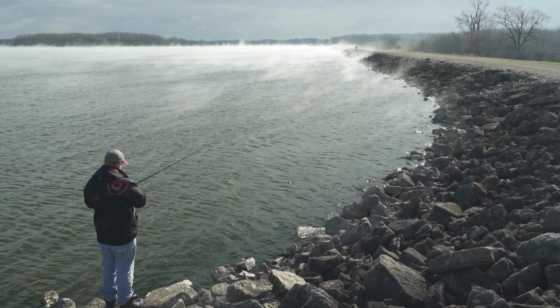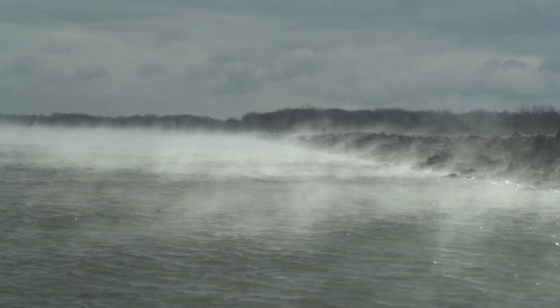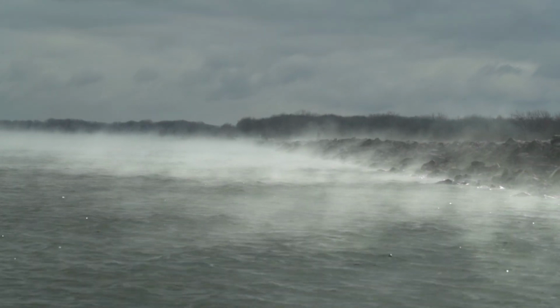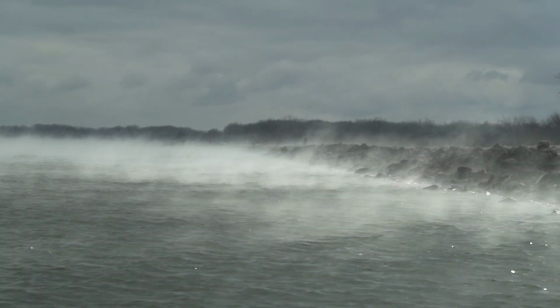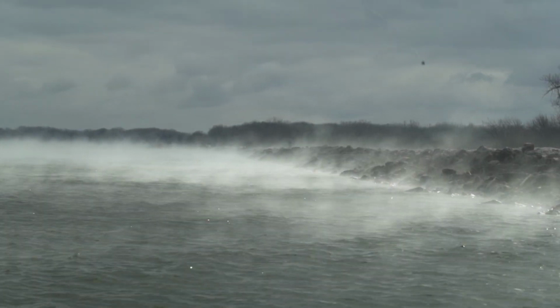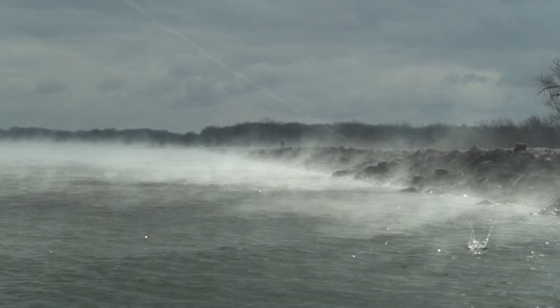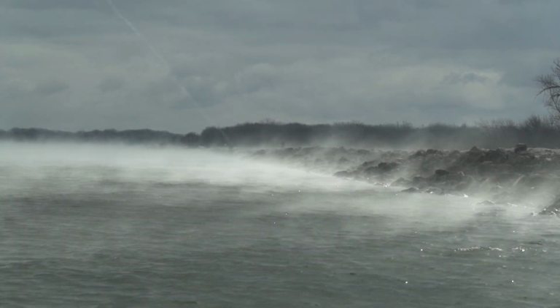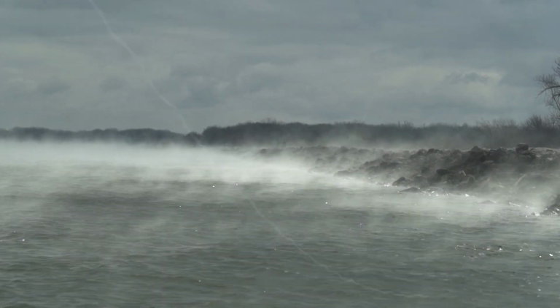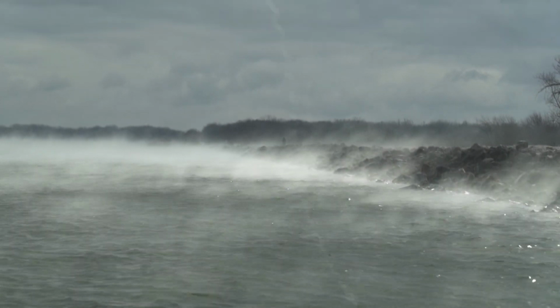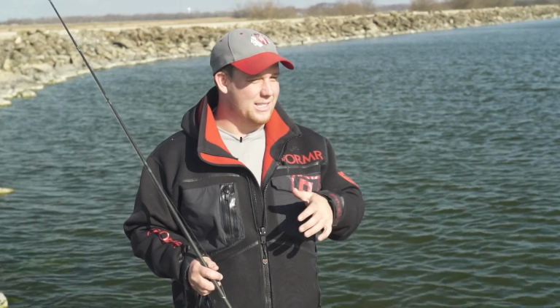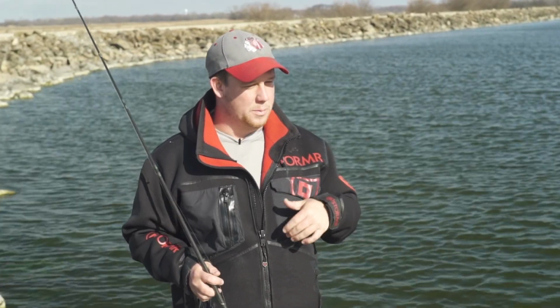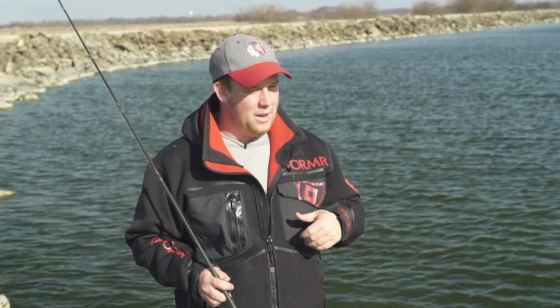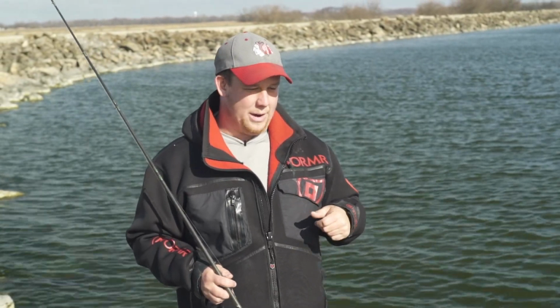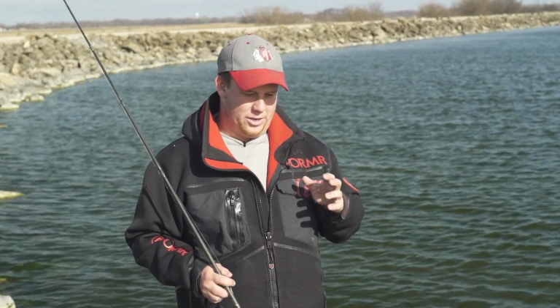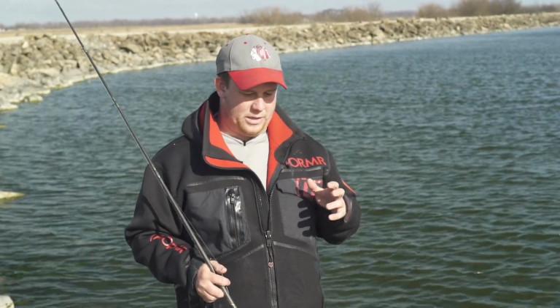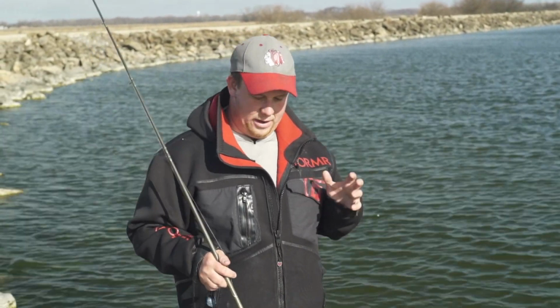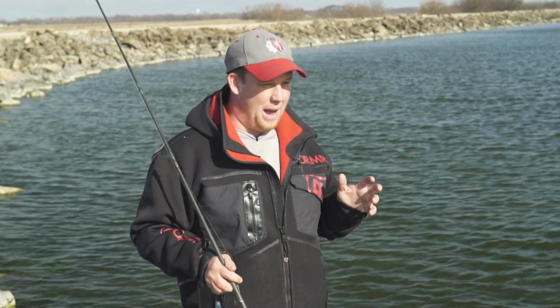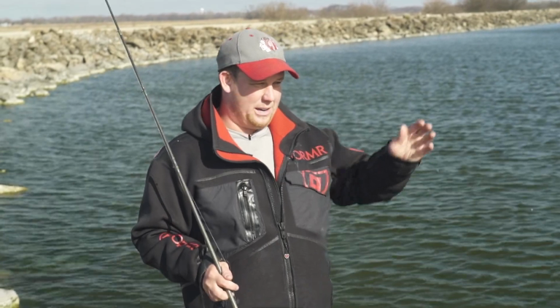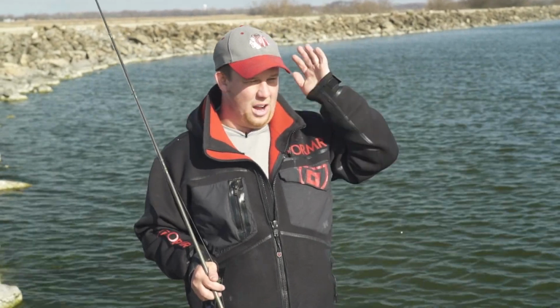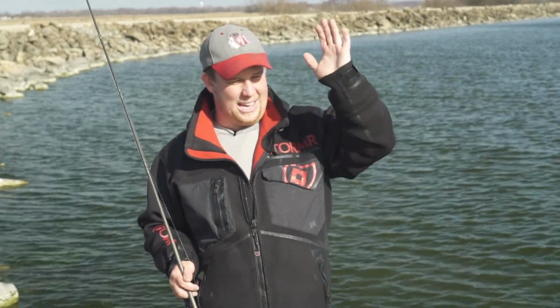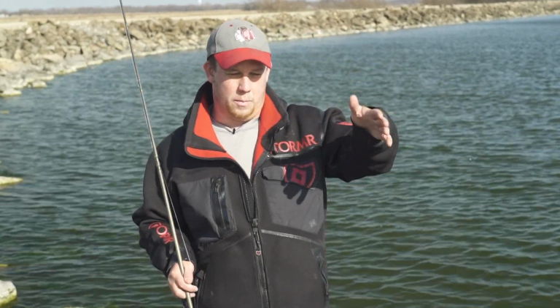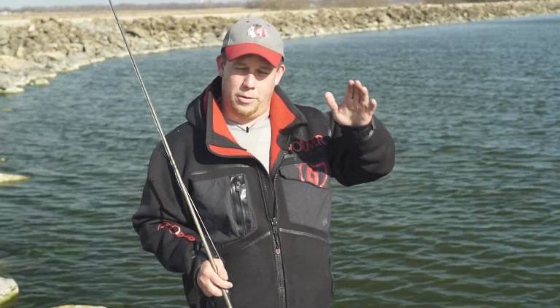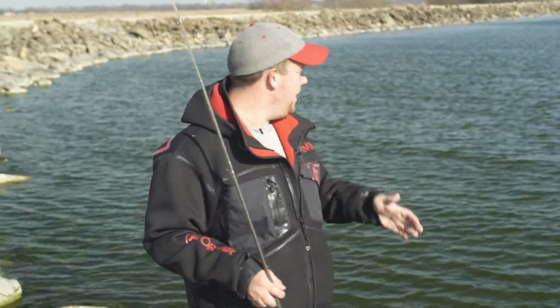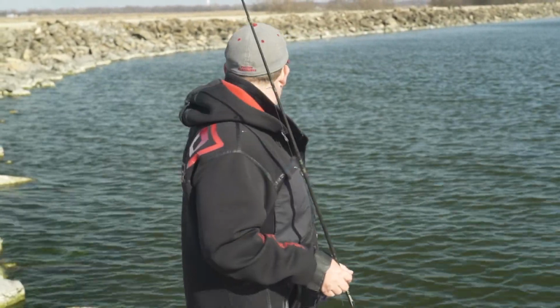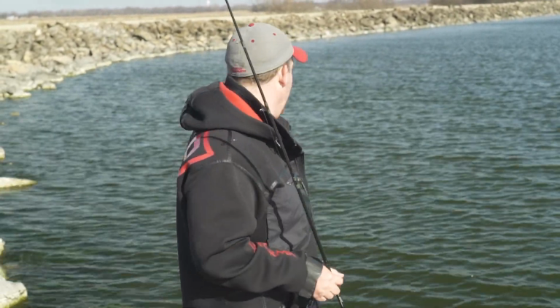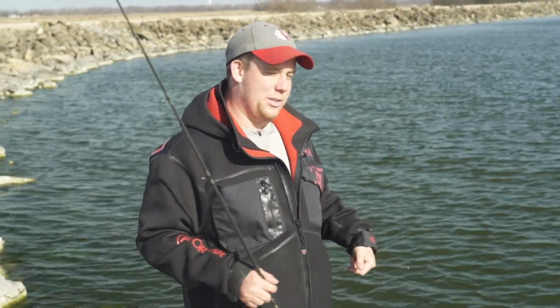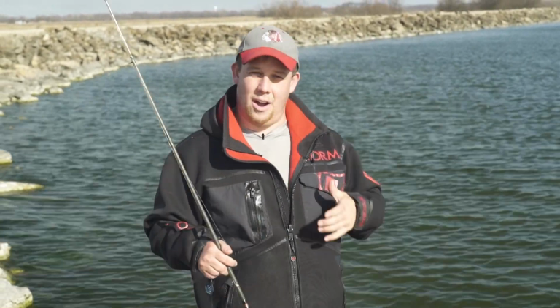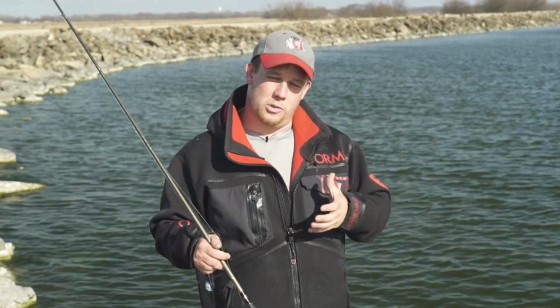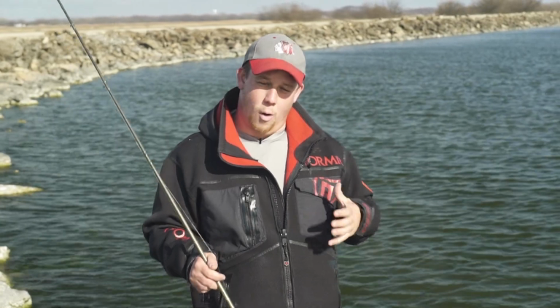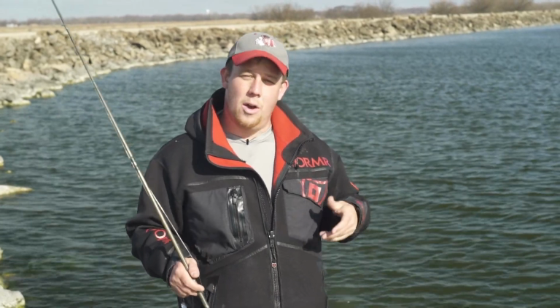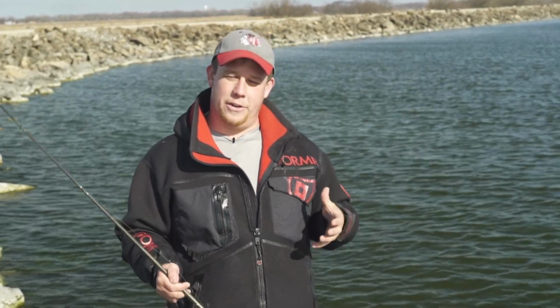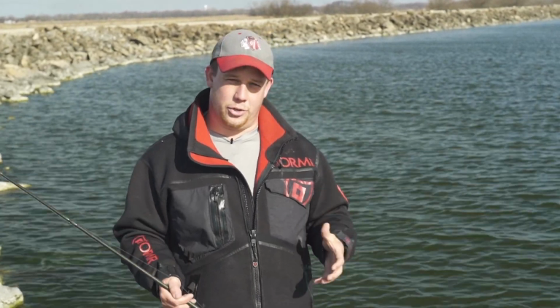In the spring, these fish want to get as shallow as possible when they lay their eggs and spawn. So what I like to do is find a nice spot where I can make long casts both in front of me and behind me, so I can cover the most amount of water while fishing on shore.